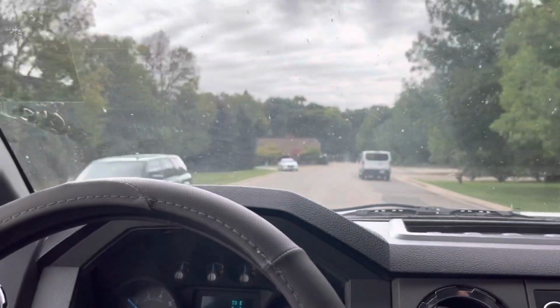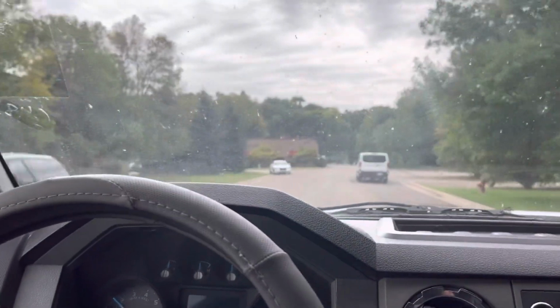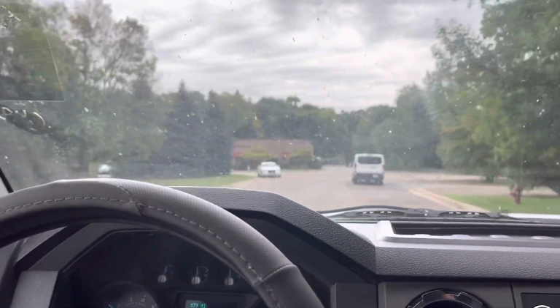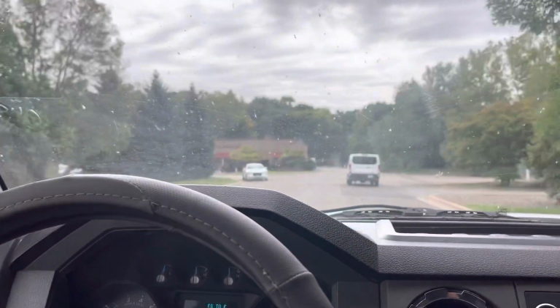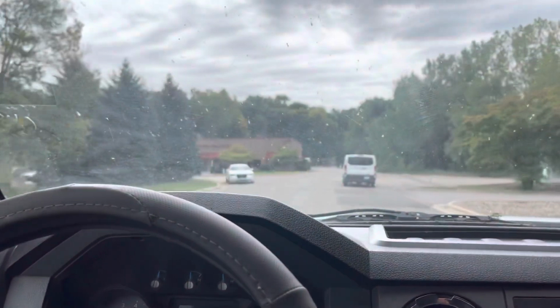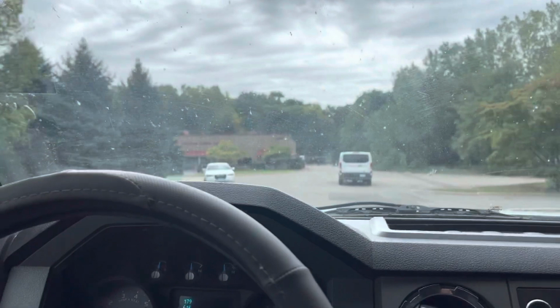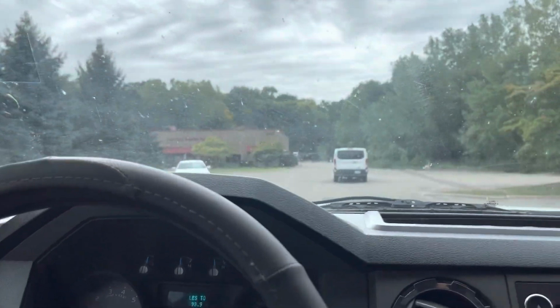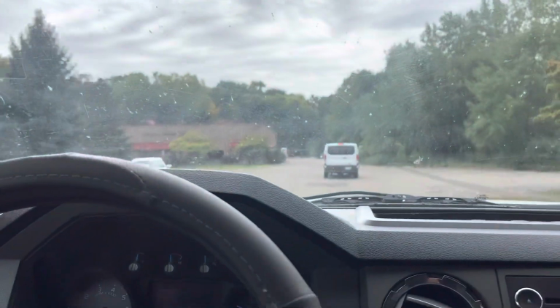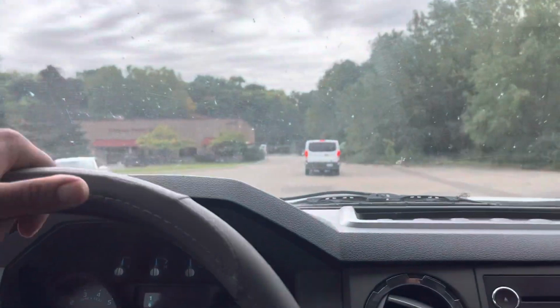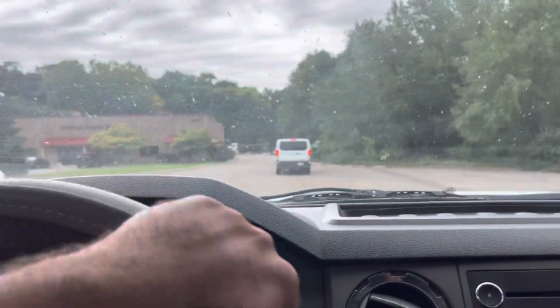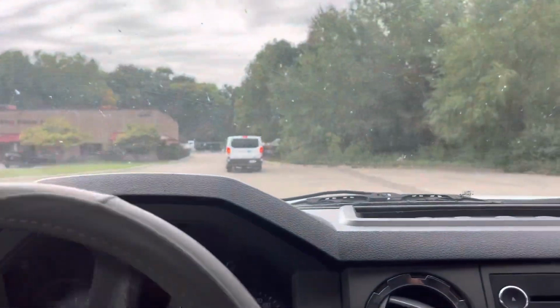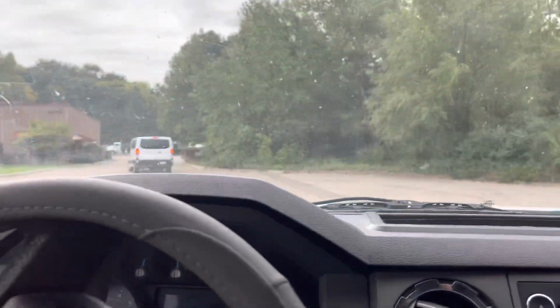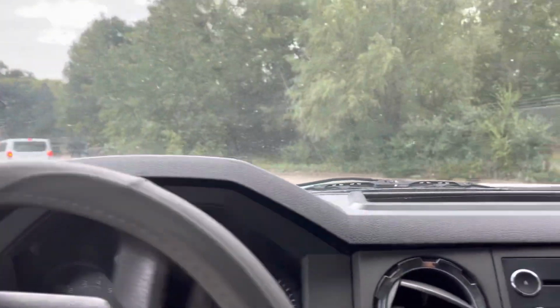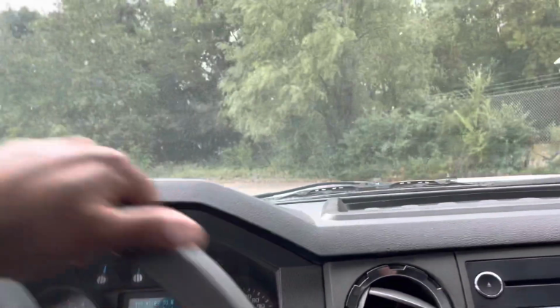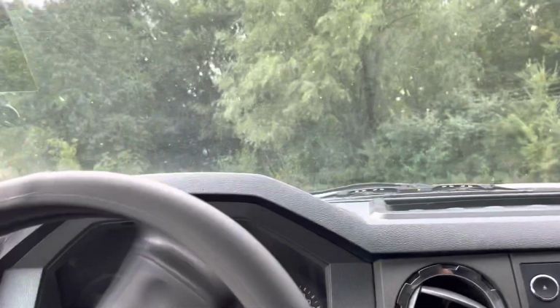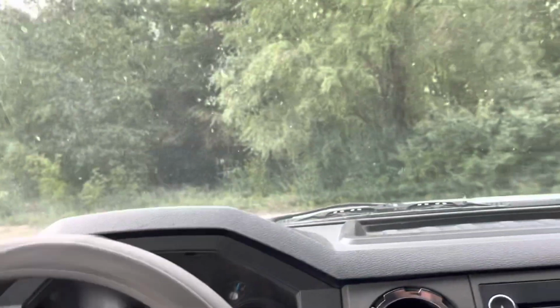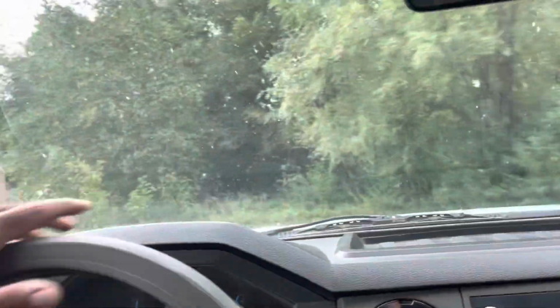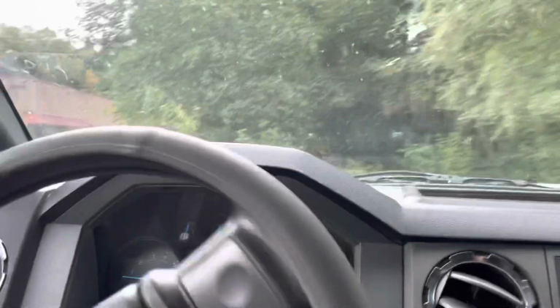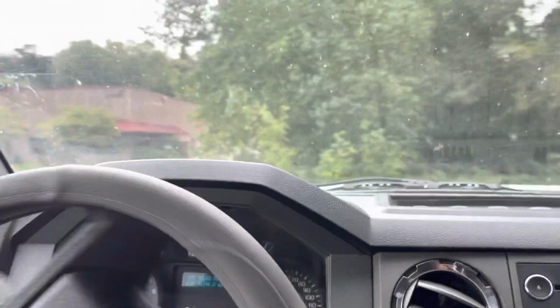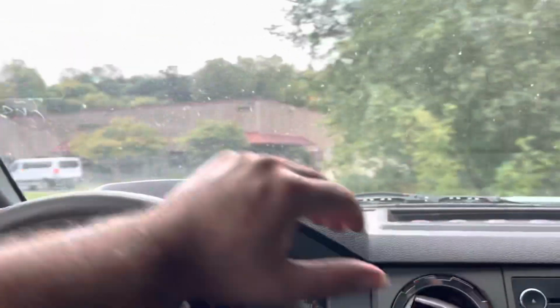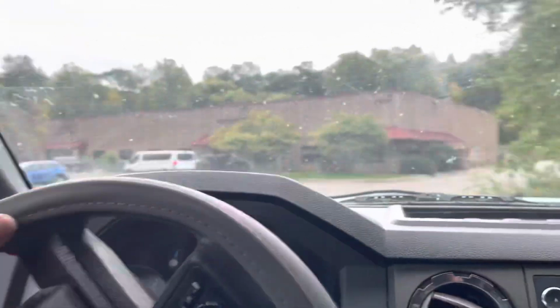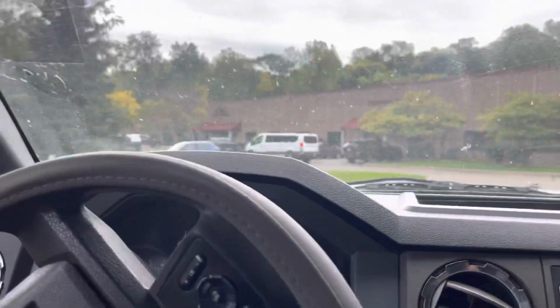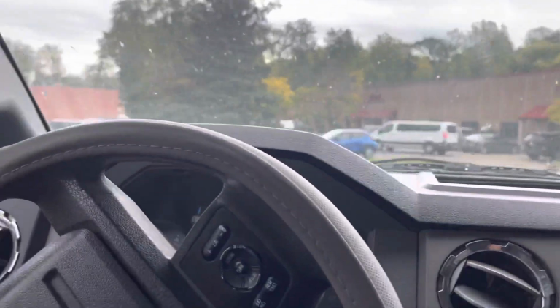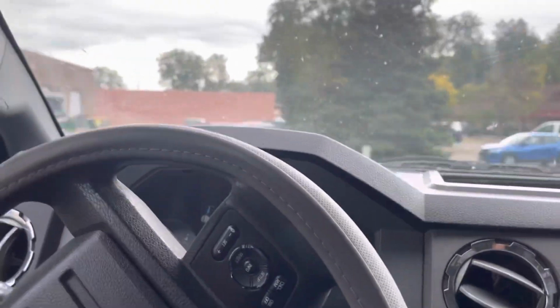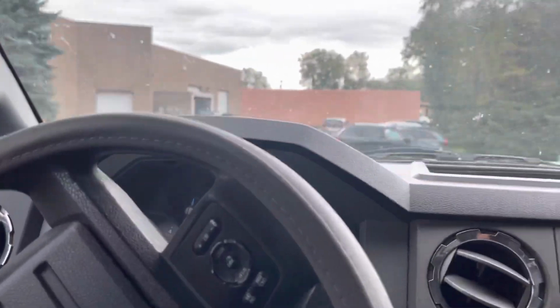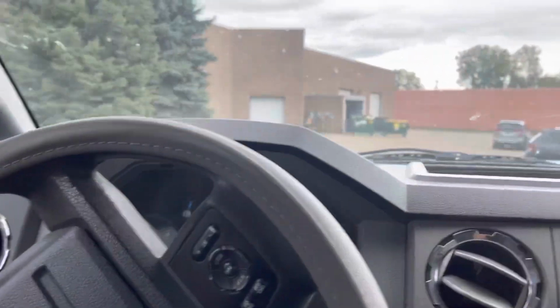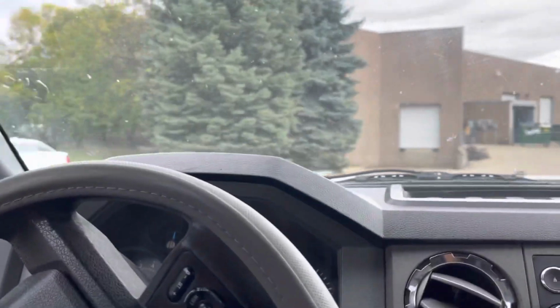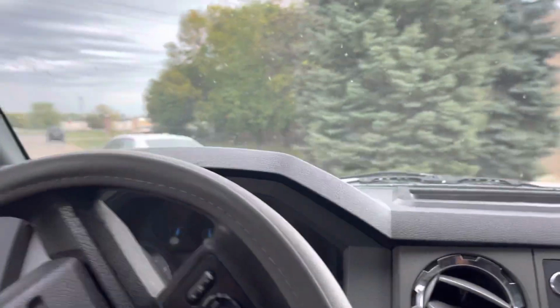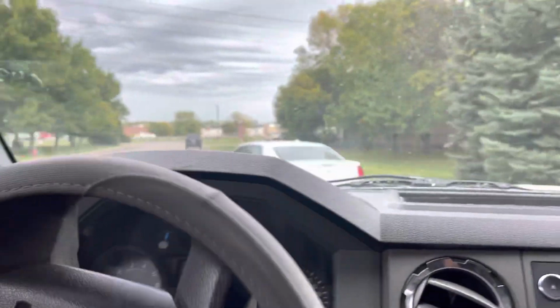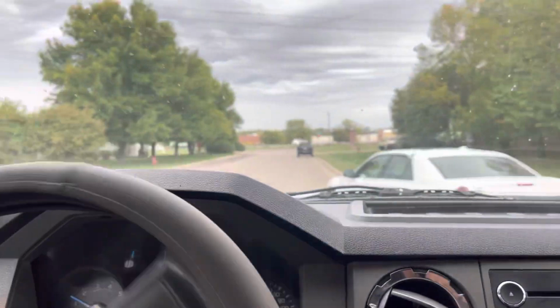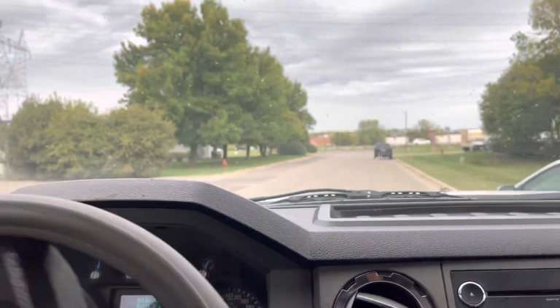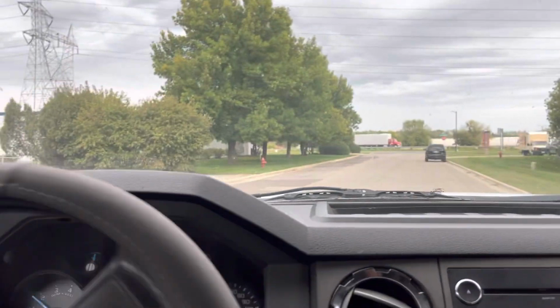The only issues I typically notice with these when they come in are exhaust manifolds that leak or crack — which is a $300 fix — and front end issues. This one doesn't have any of that.